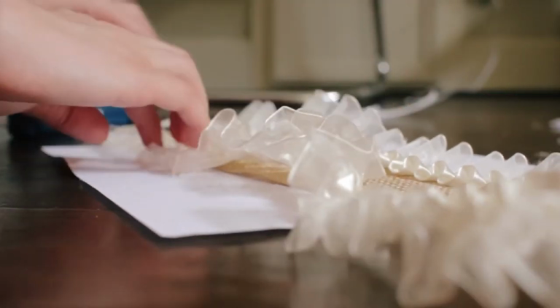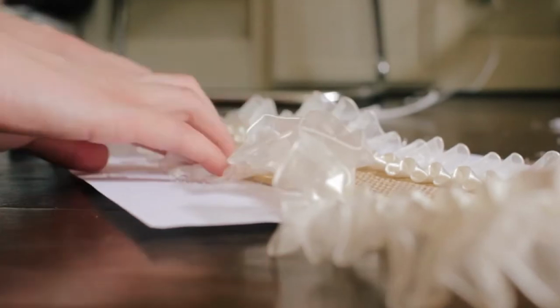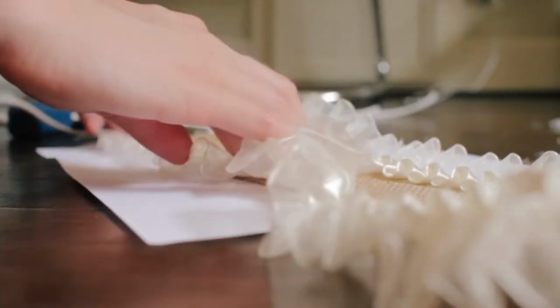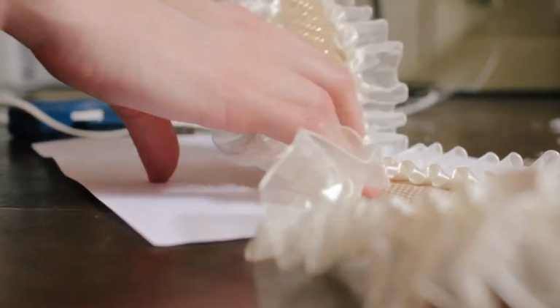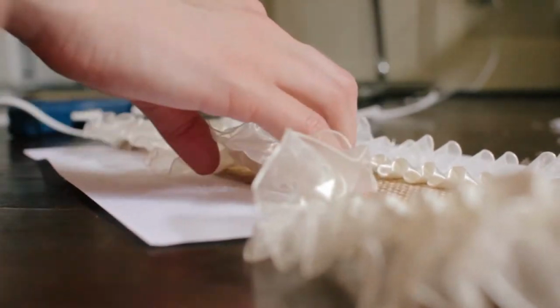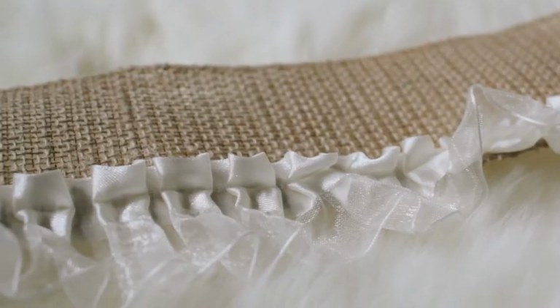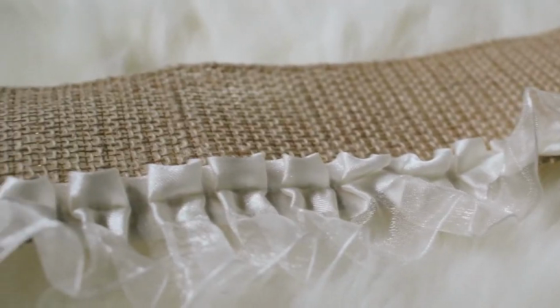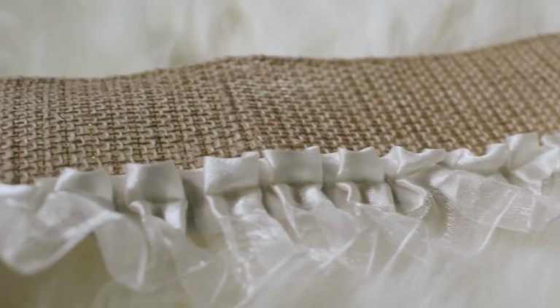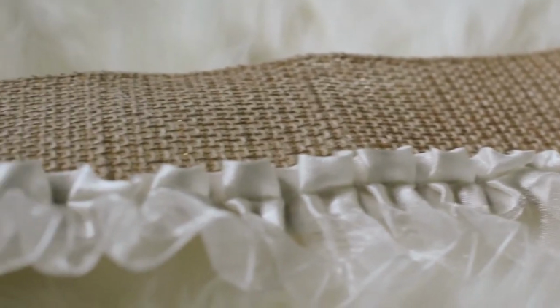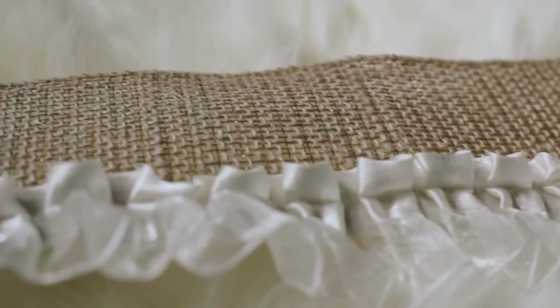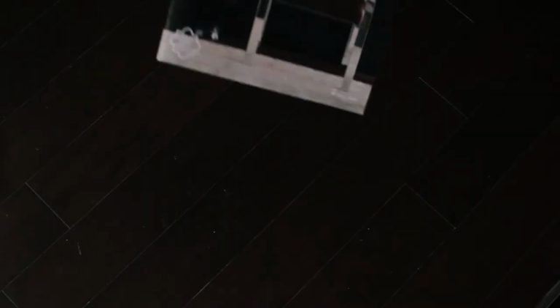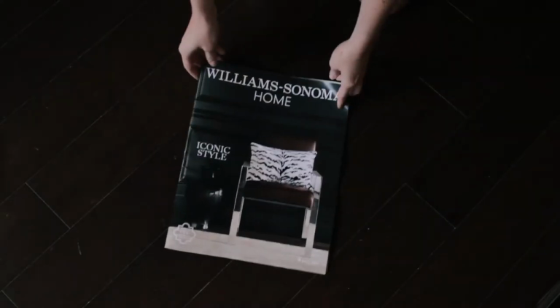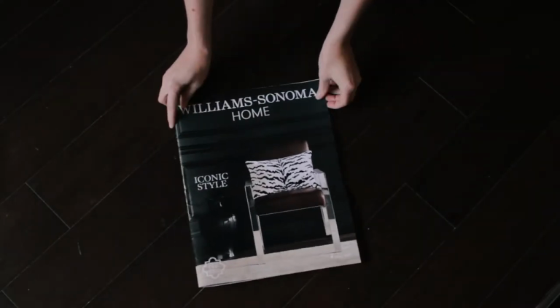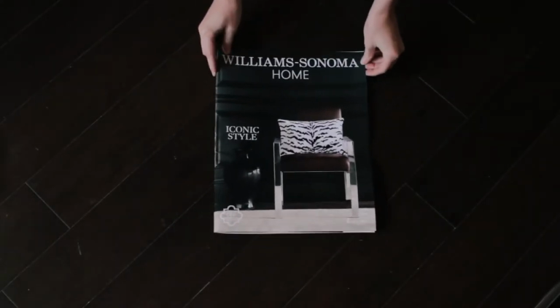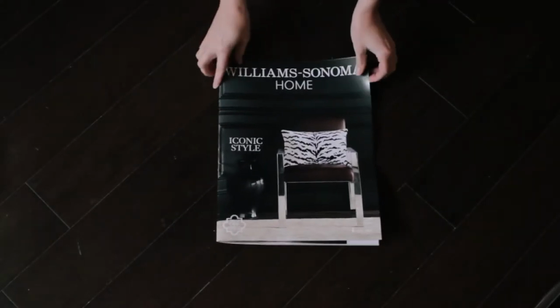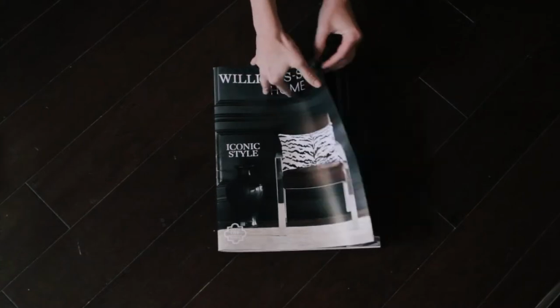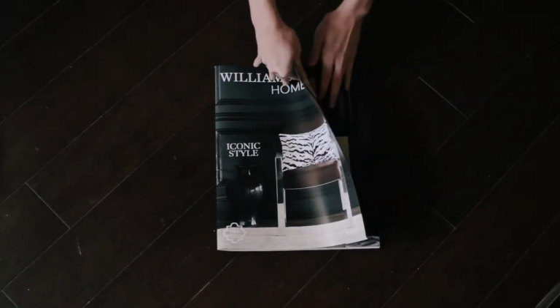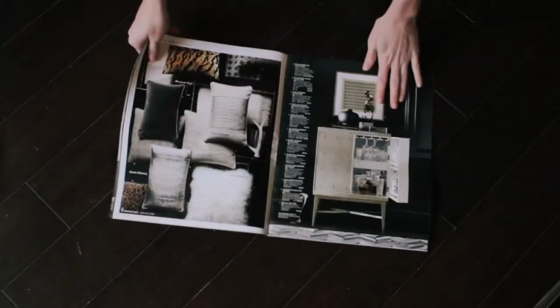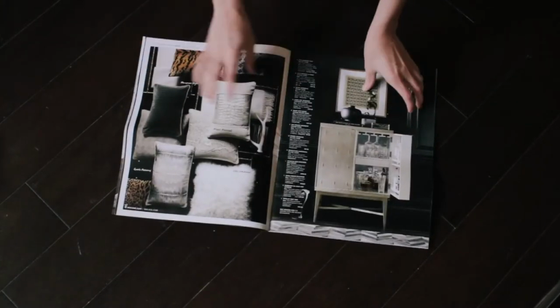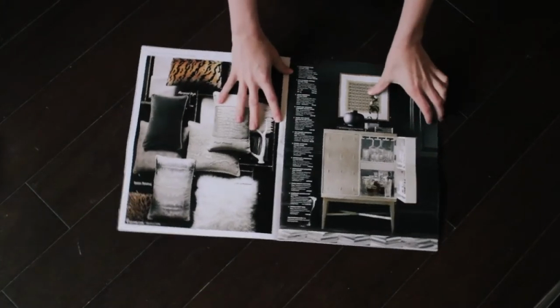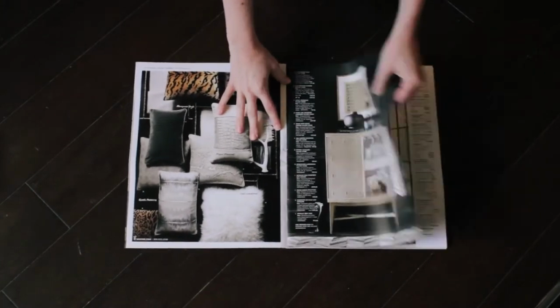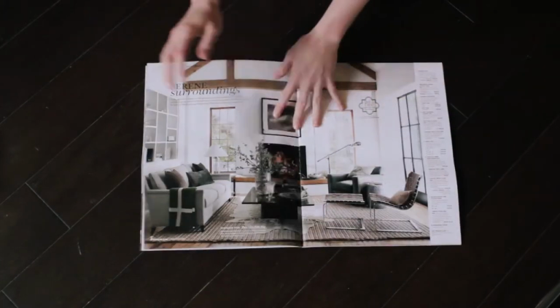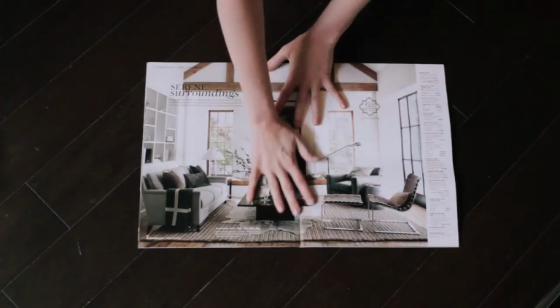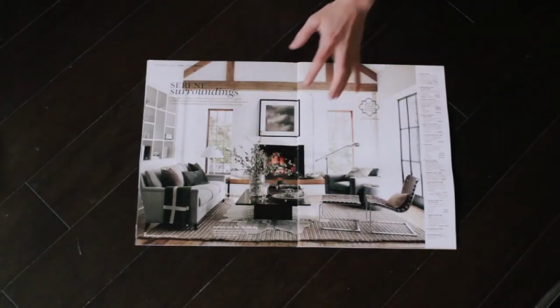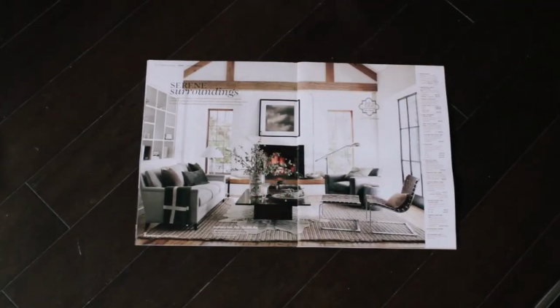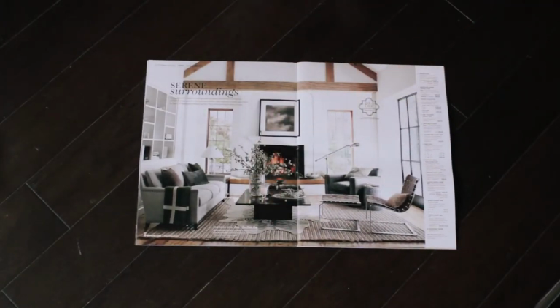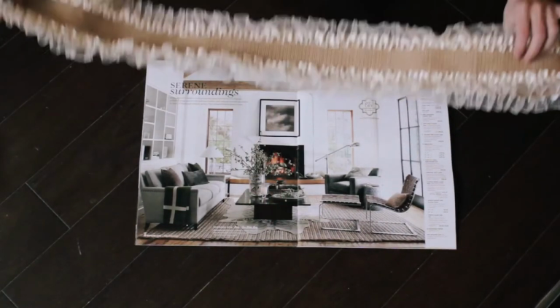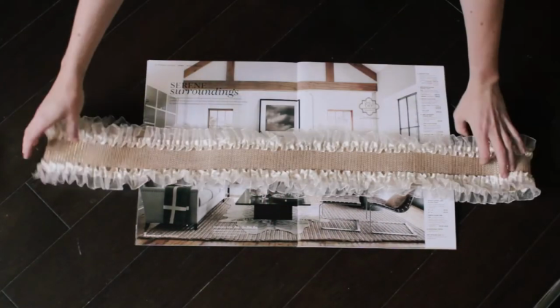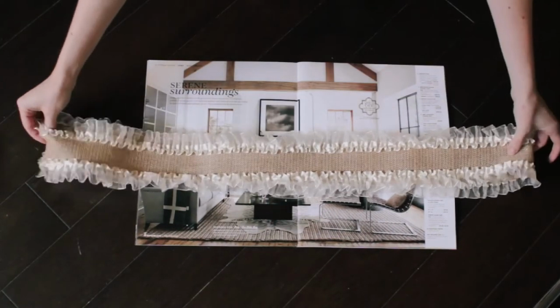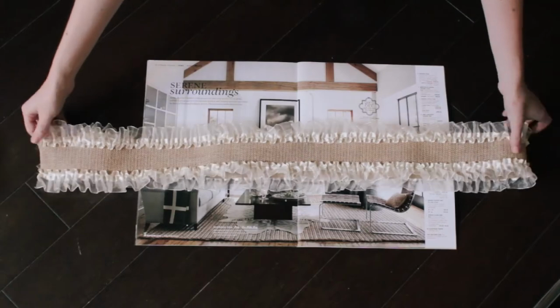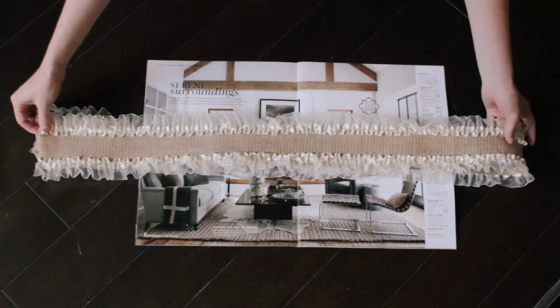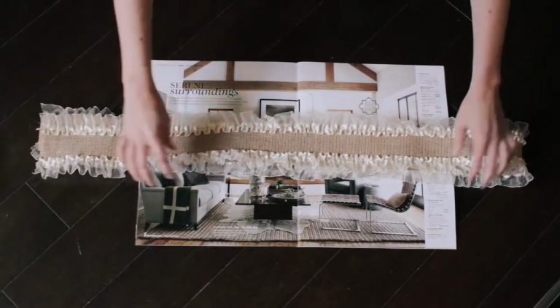So then the tough part — the decorating part. You're going to want to get a work surface. I chose a magazine. And then you're going to want to start getting creative.